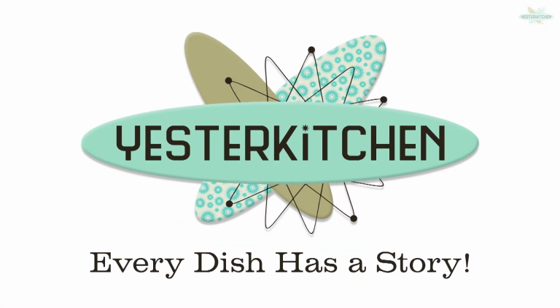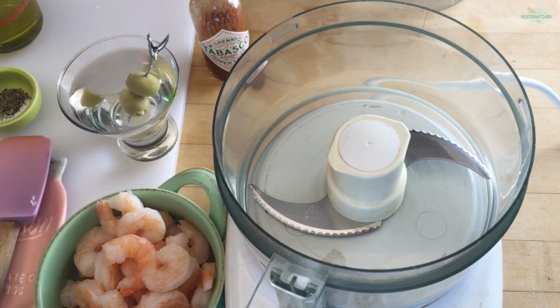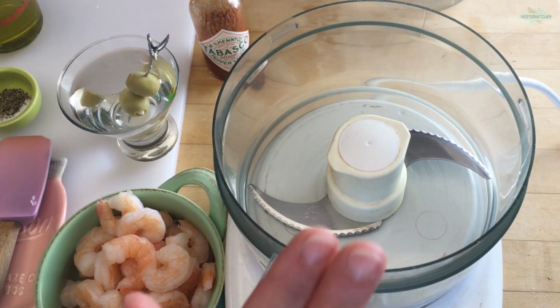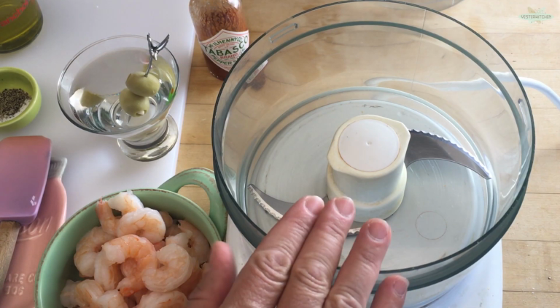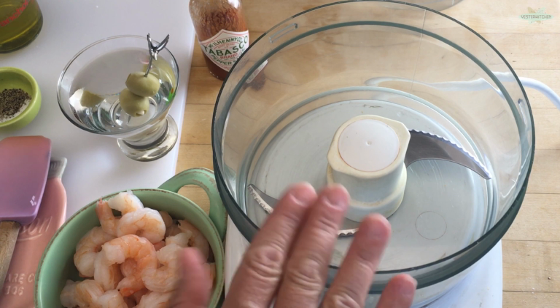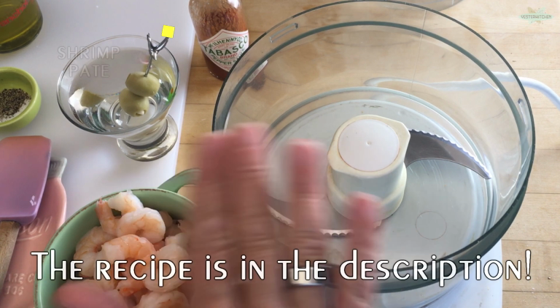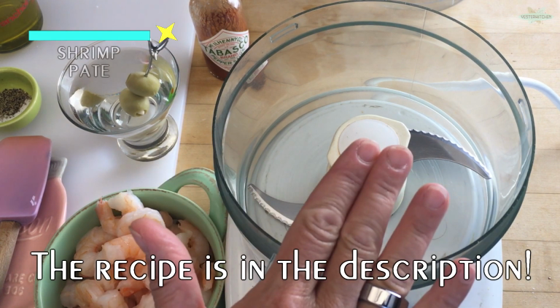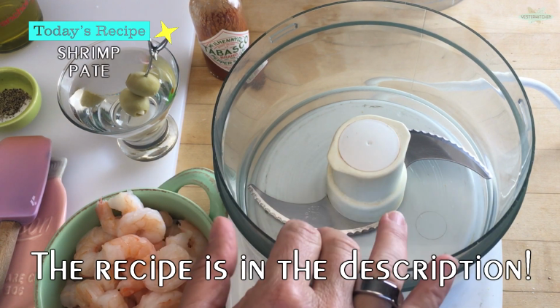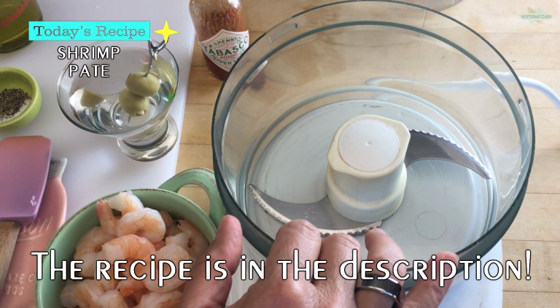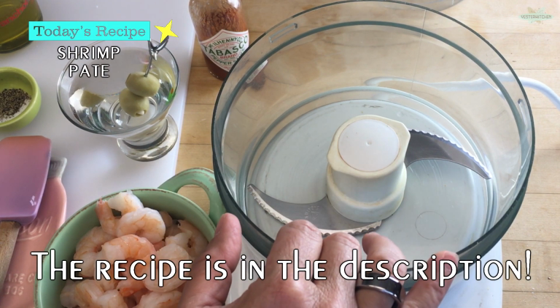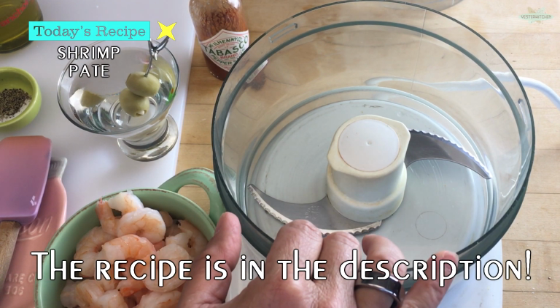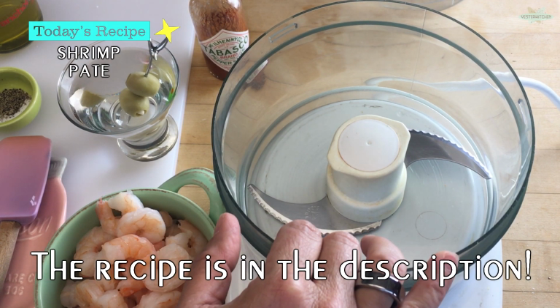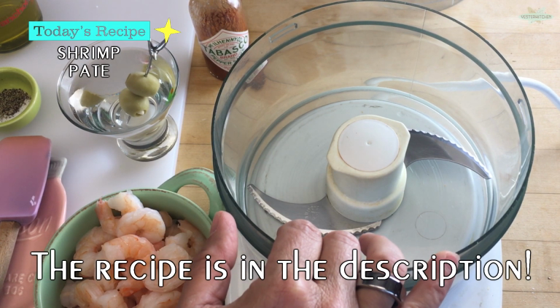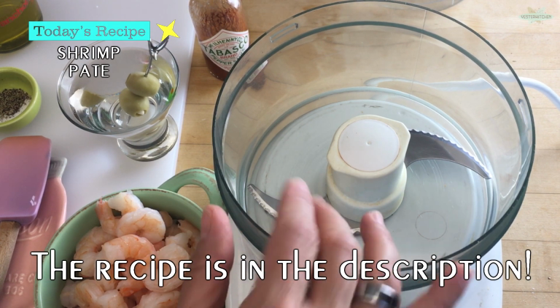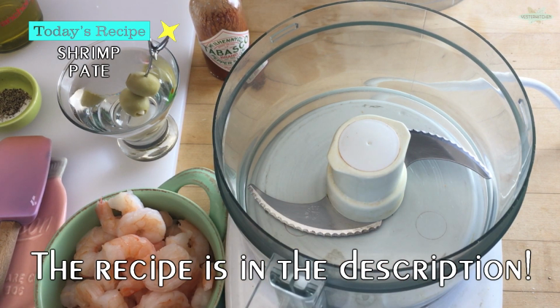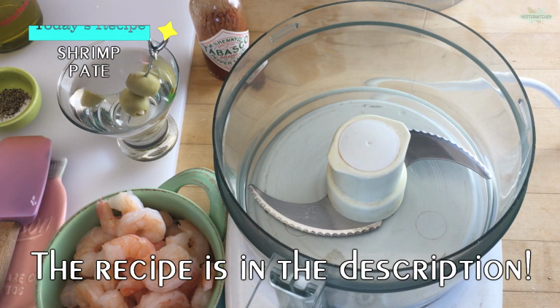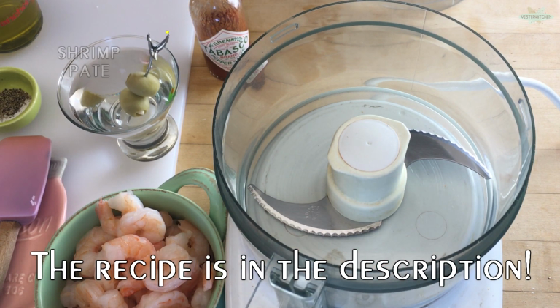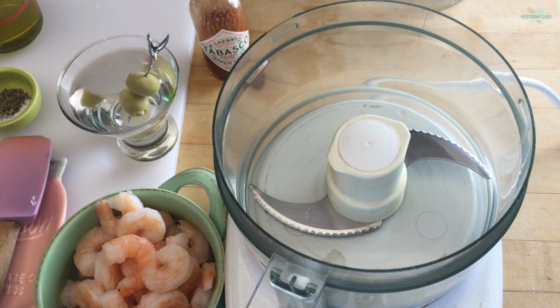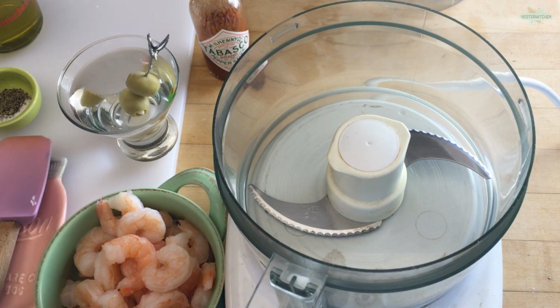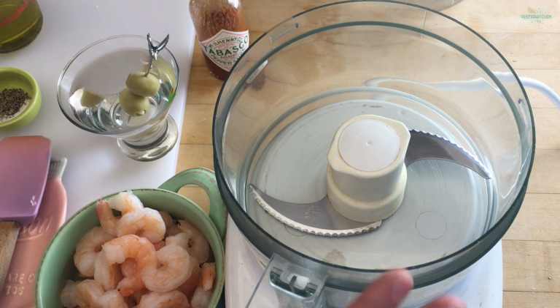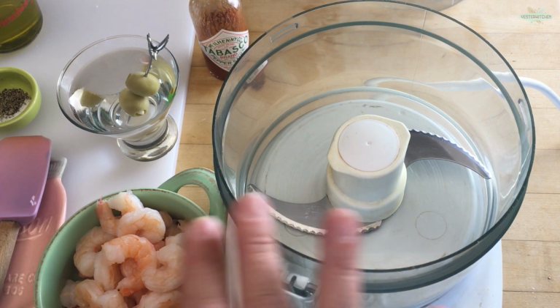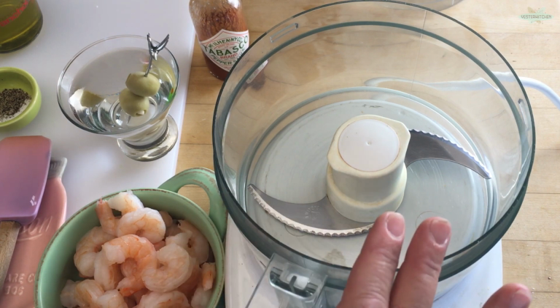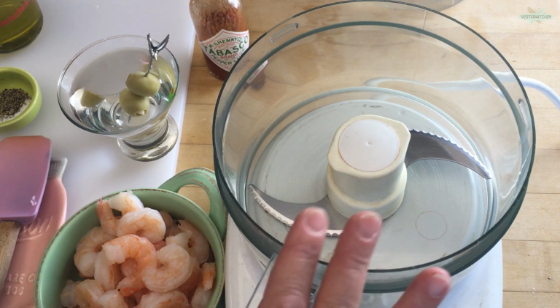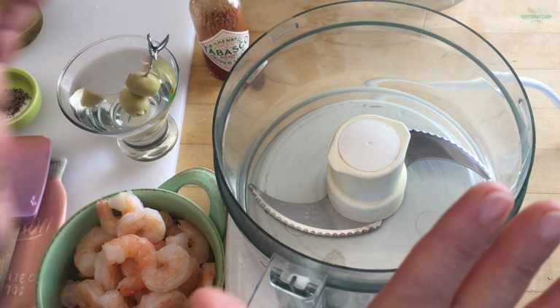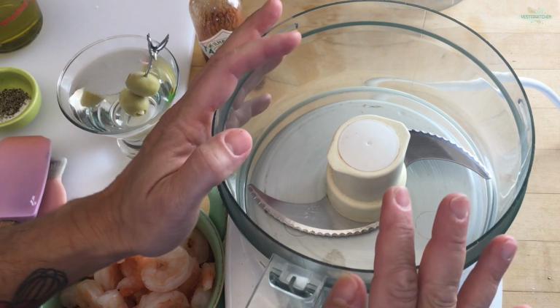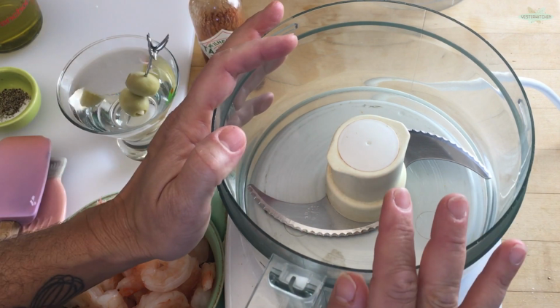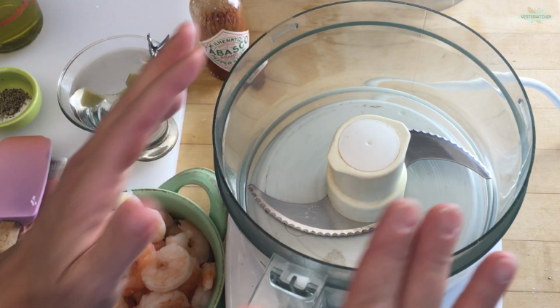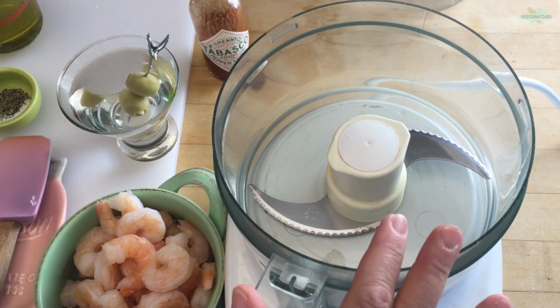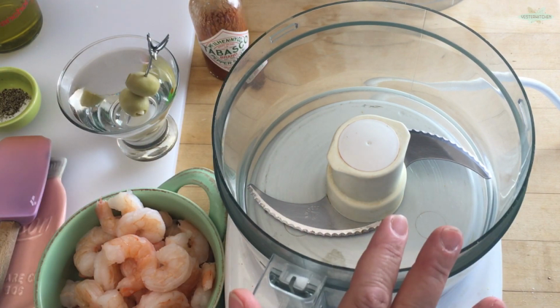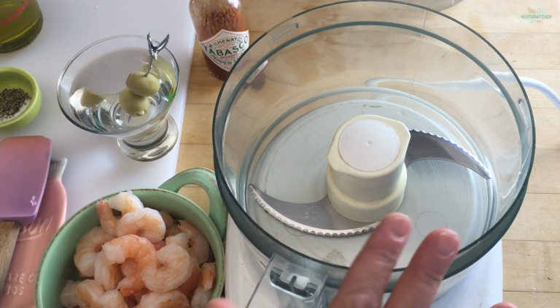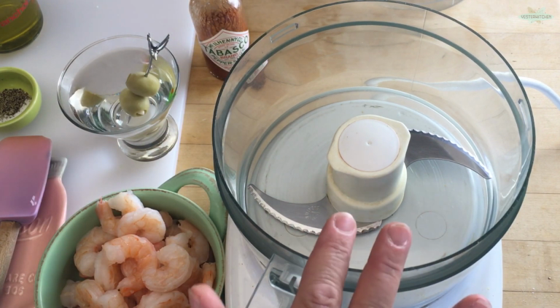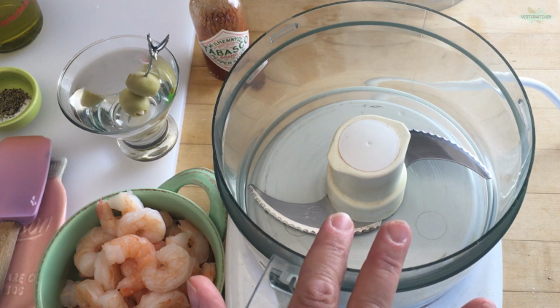Got a real quick one, perfect for your 1970s cocktail party — and you know how much I love those. Today is shrimp pate. It's an easy spread. You're going to need a food processor, just a few ingredients, and let's get started.